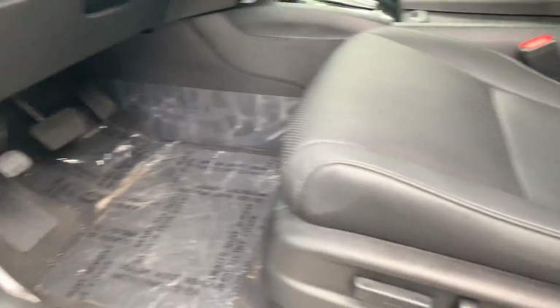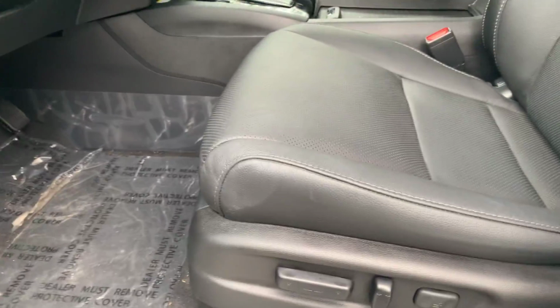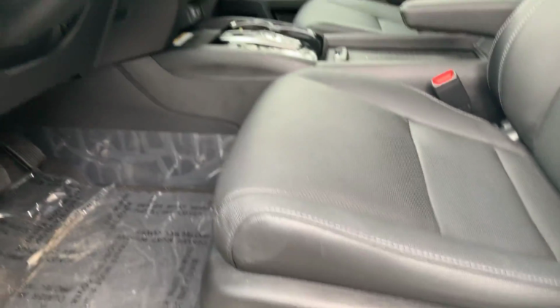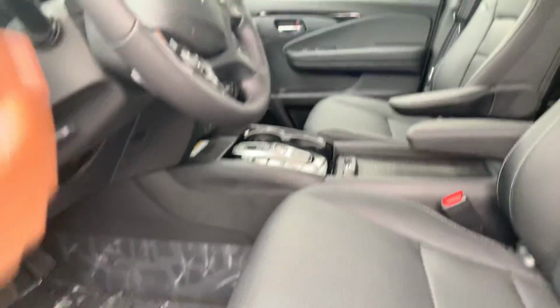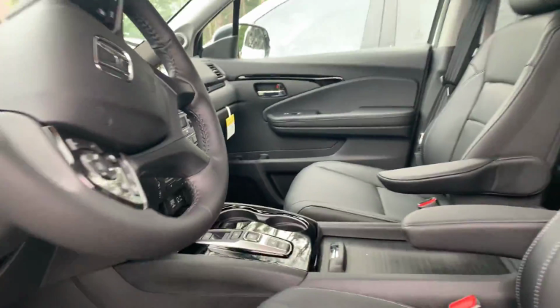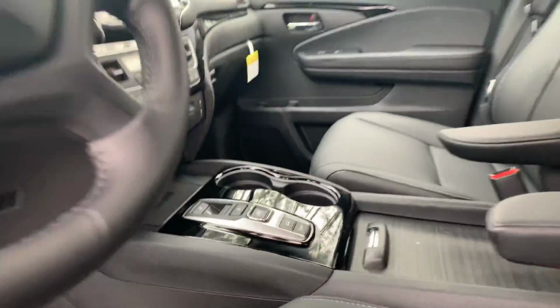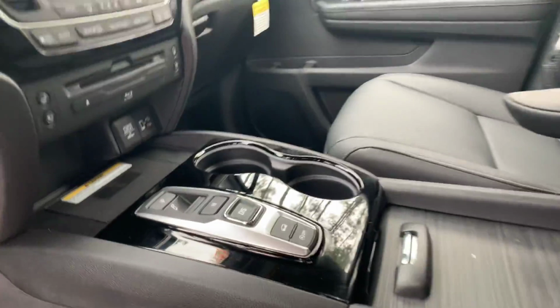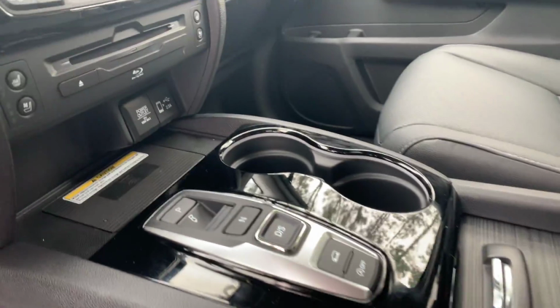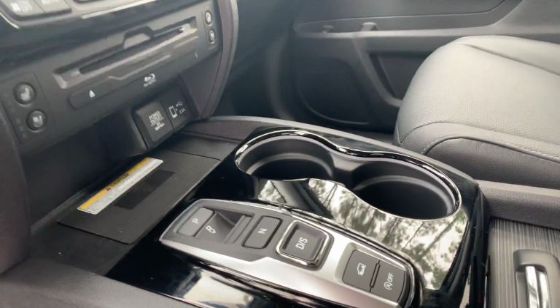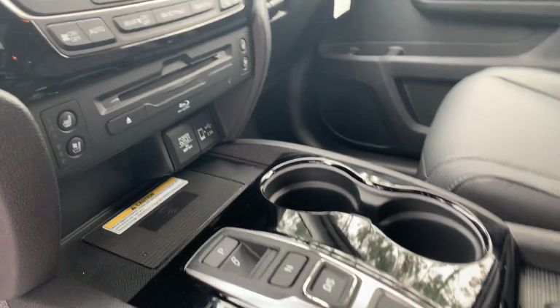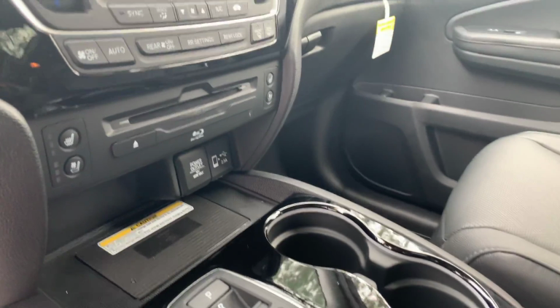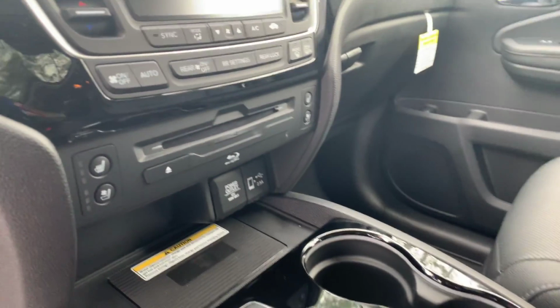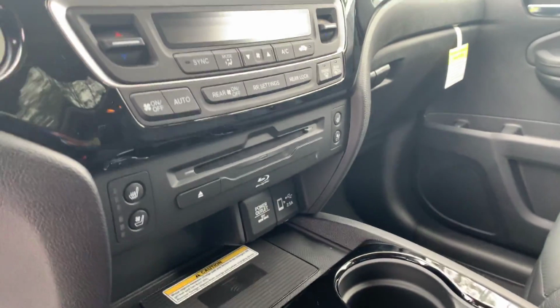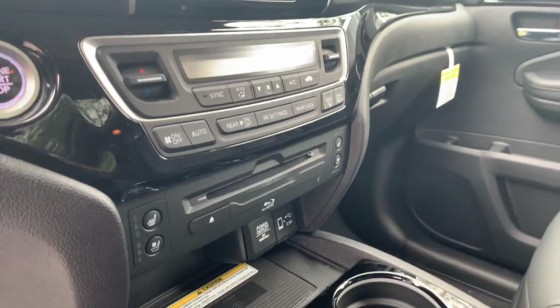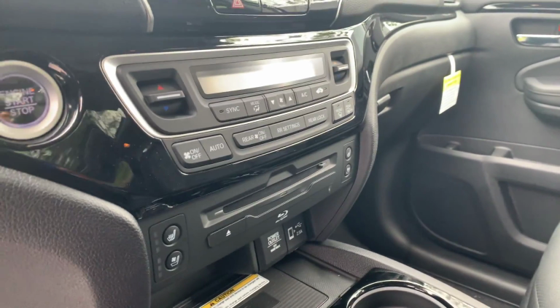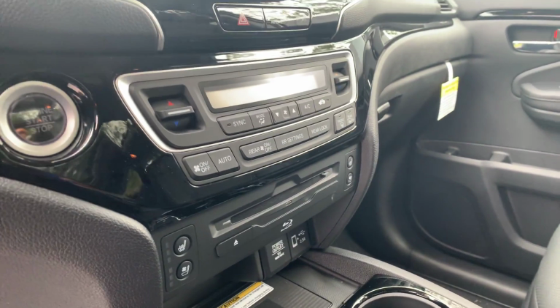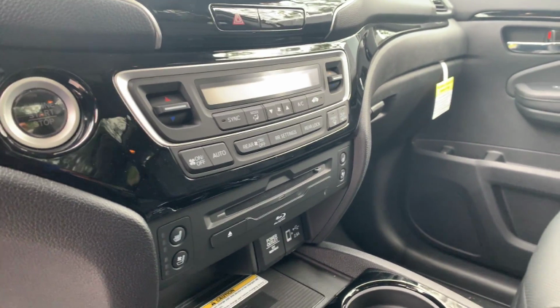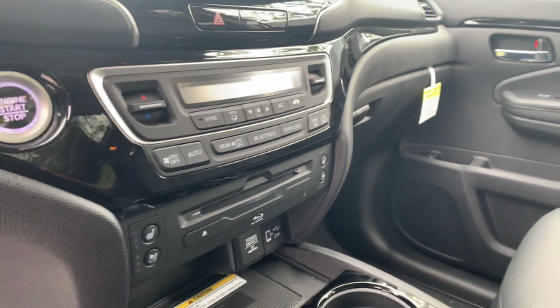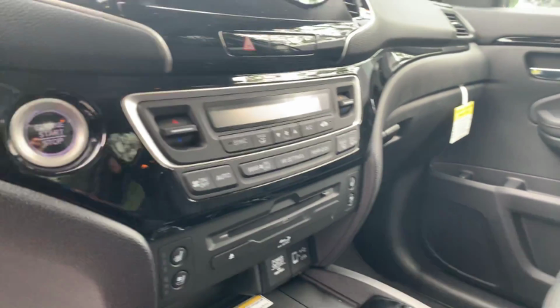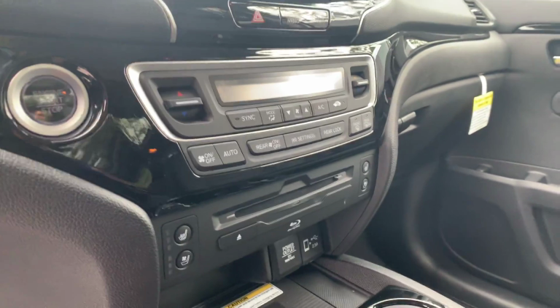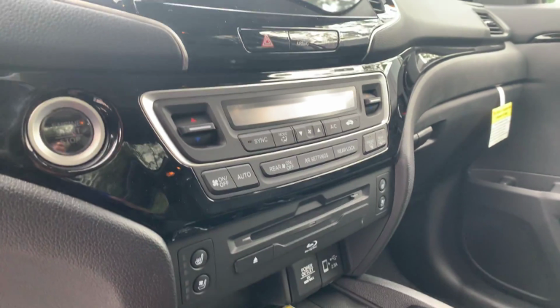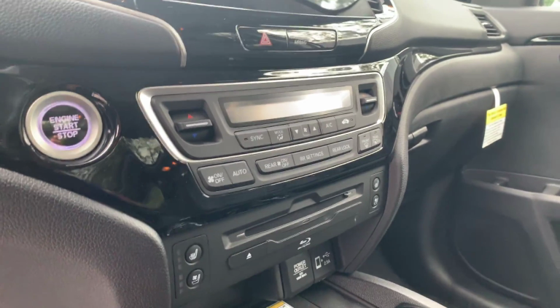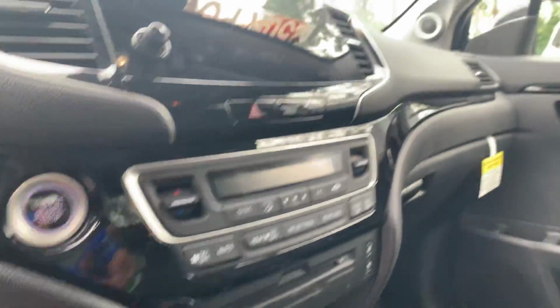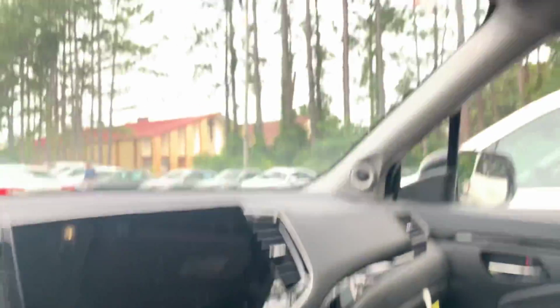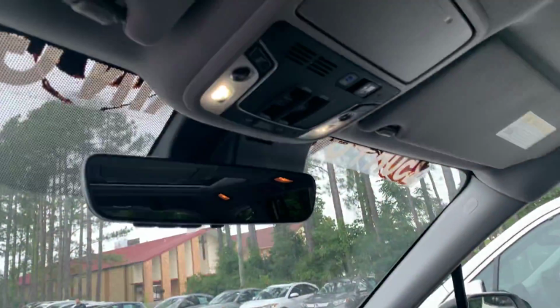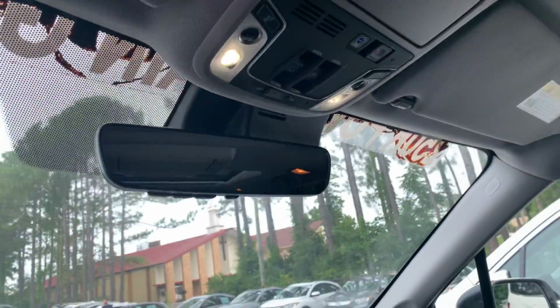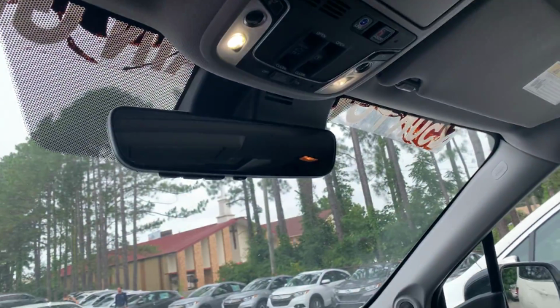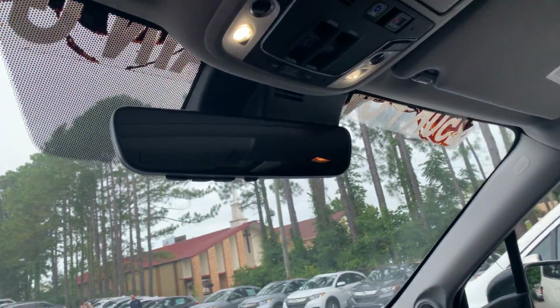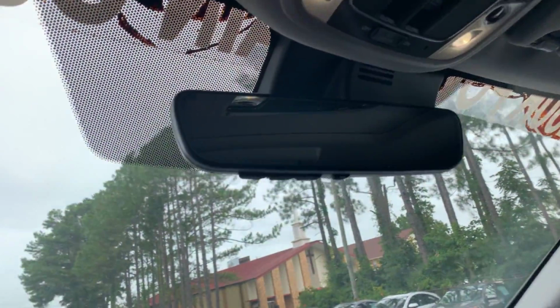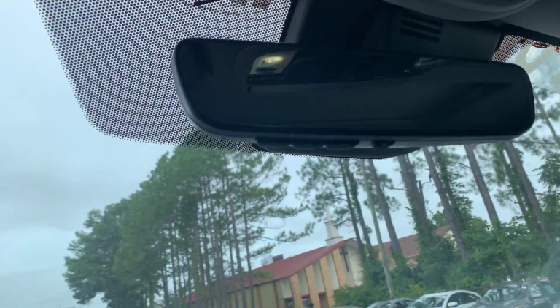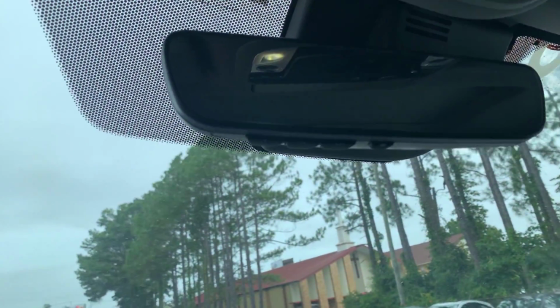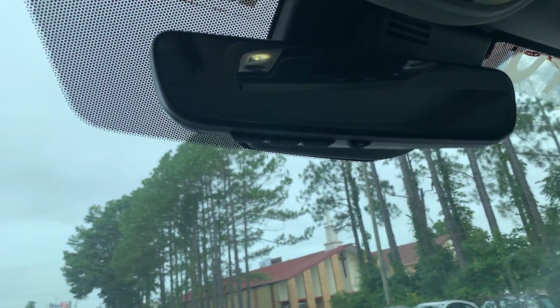Power seating on both sides, your push-button transmission, you're going to have your wireless charger, heated and cooled seats, garment-based navigation, your Blu-ray DVD player, garage door, and home link opener.